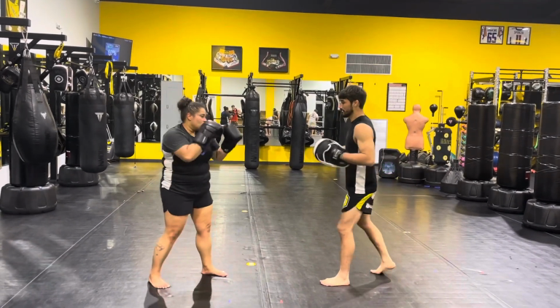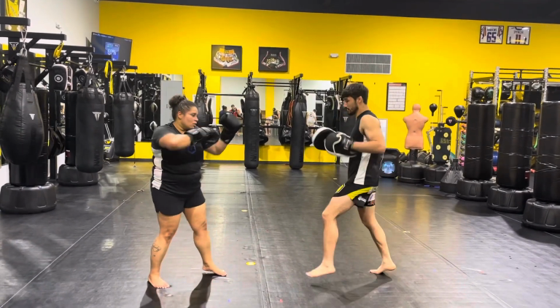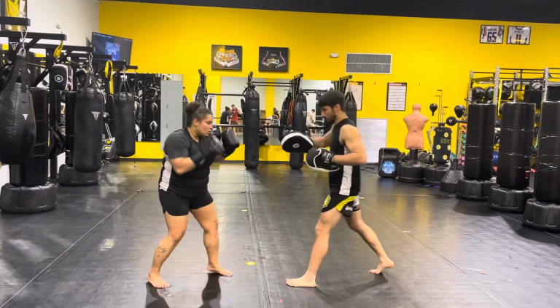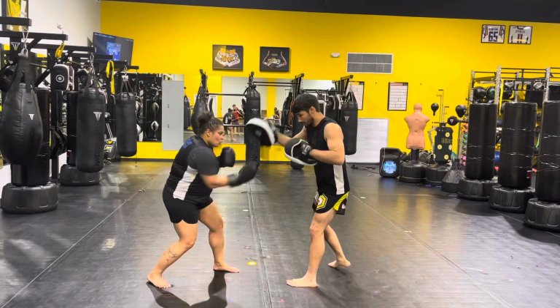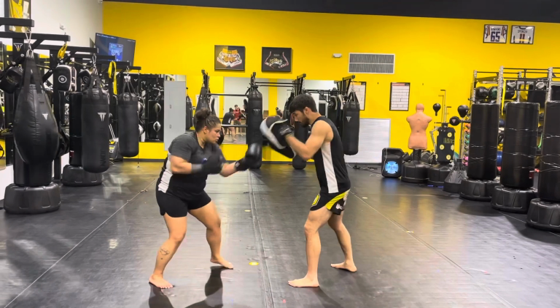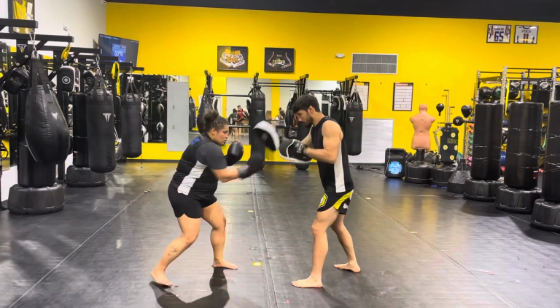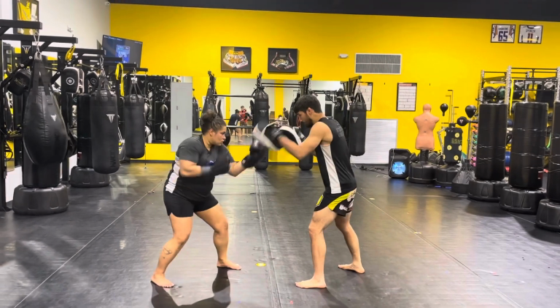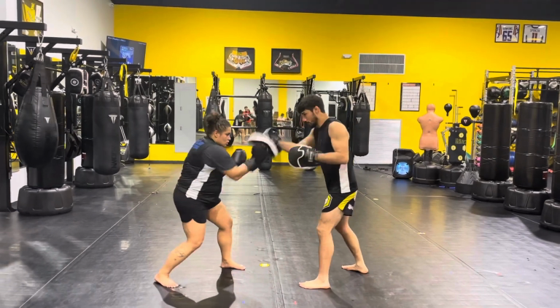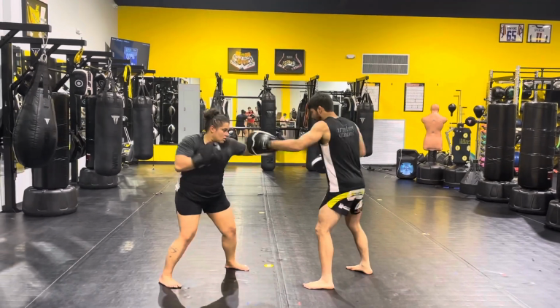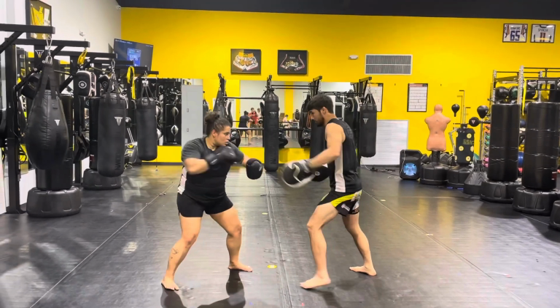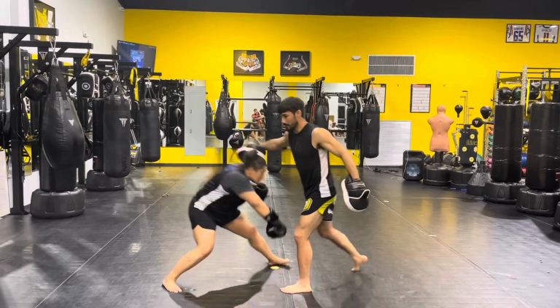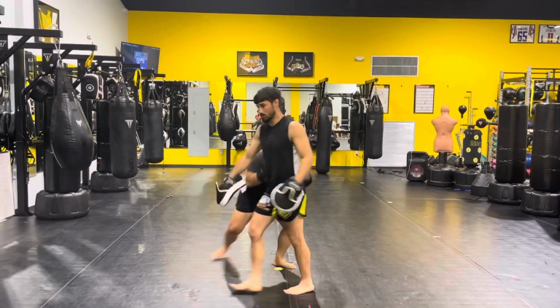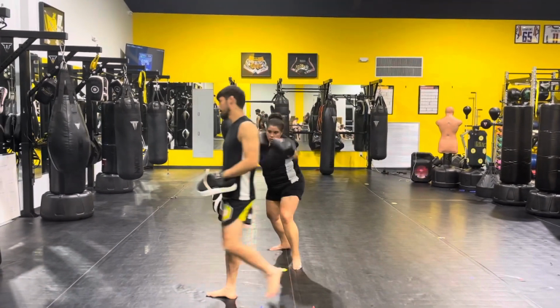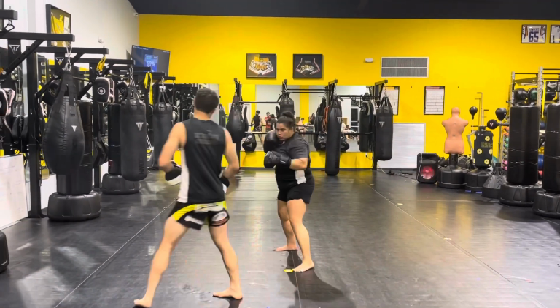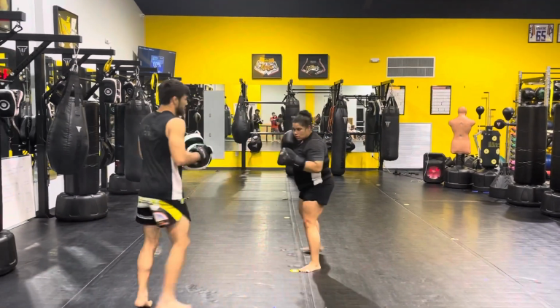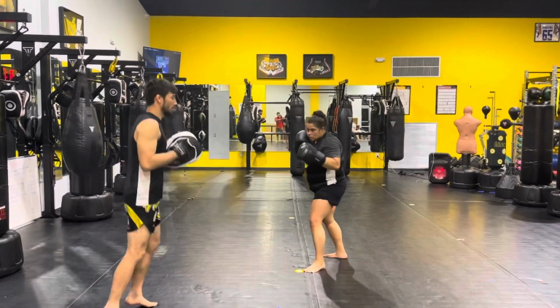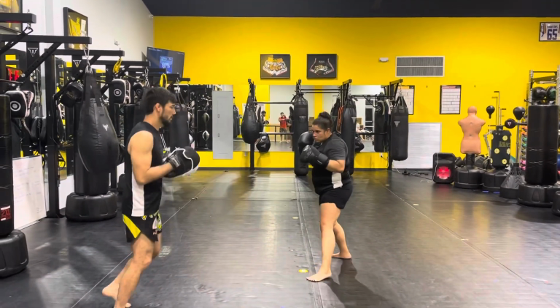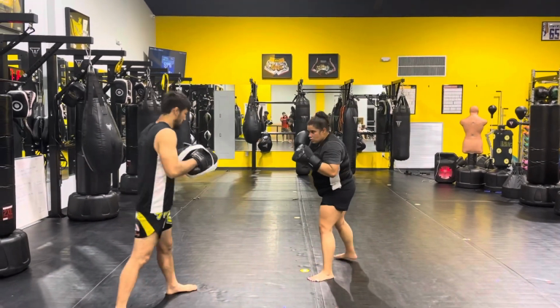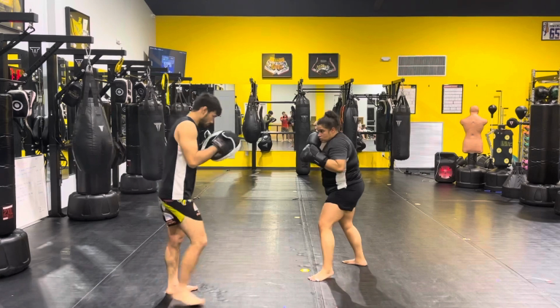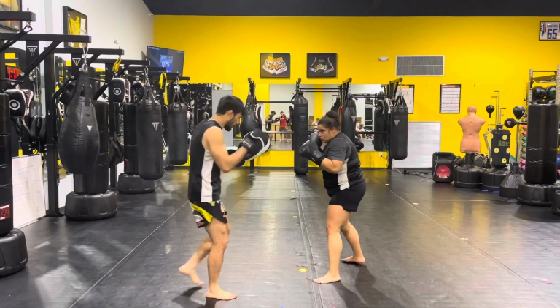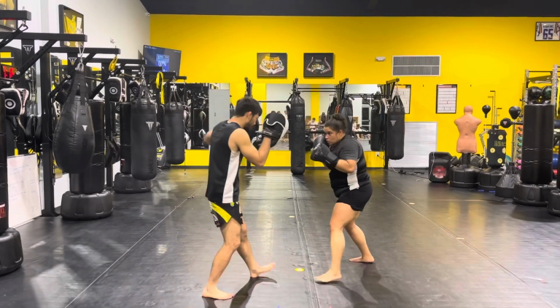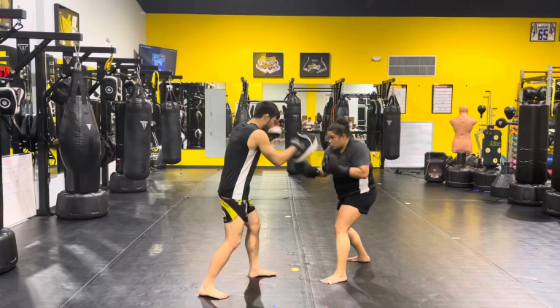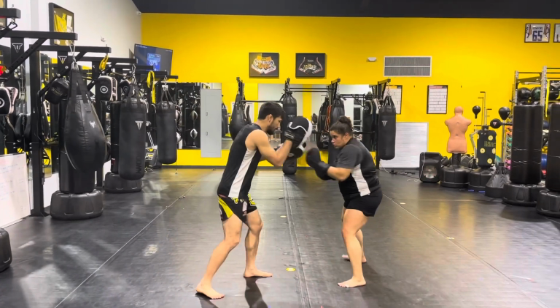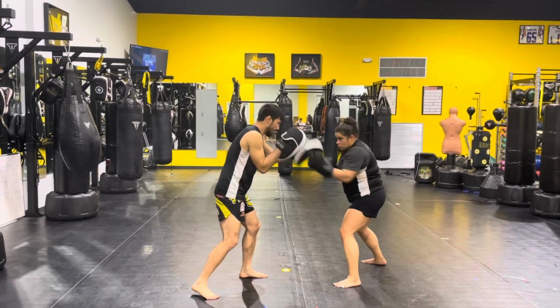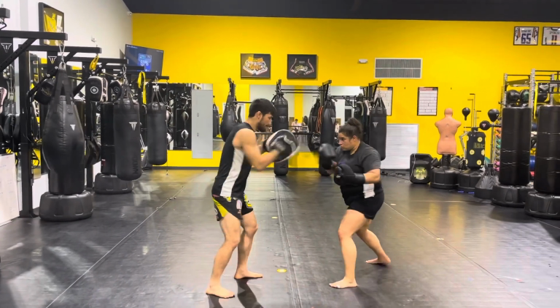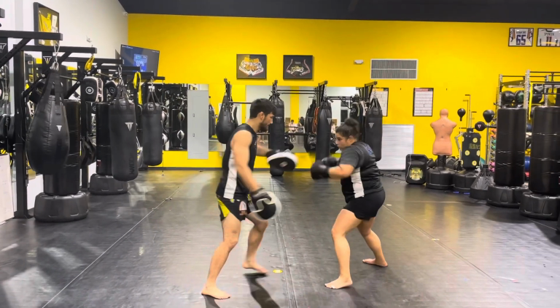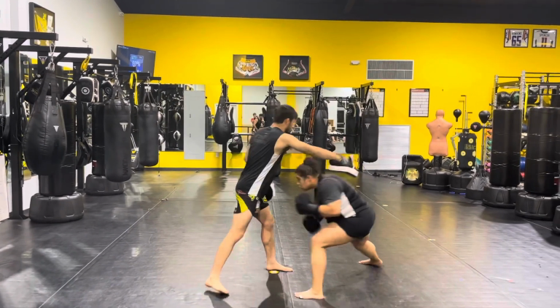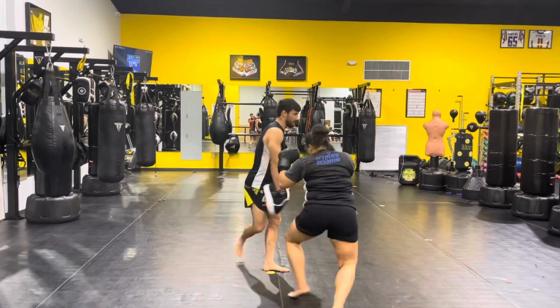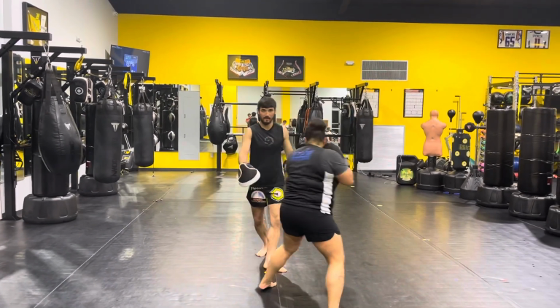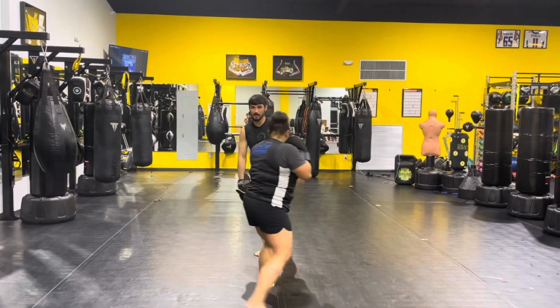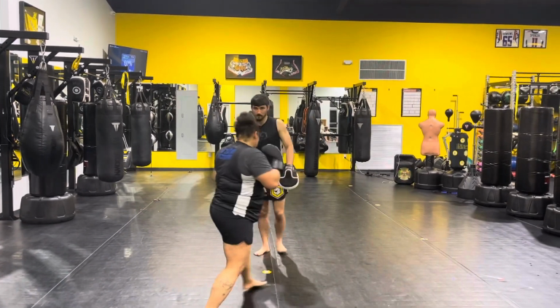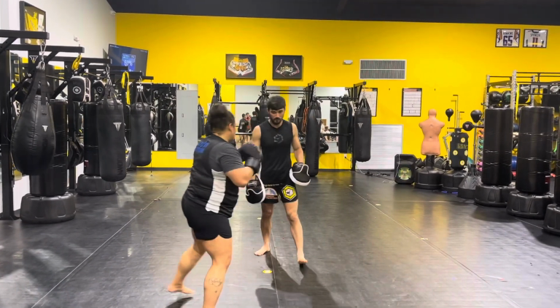10: upper, upper, upper, upper, upper, hook, and then a jet. So shoe shine, pop, pop, pop, pop, pop, pop, and a jet. That's 10.